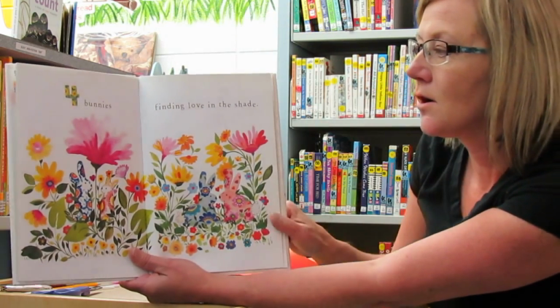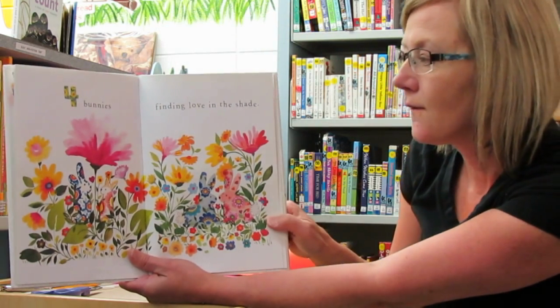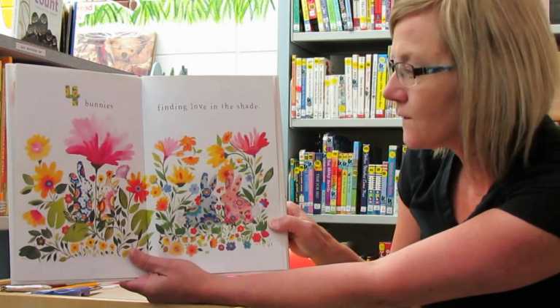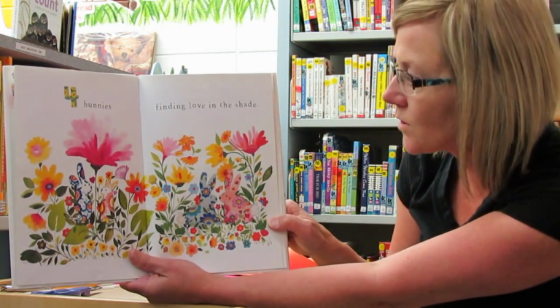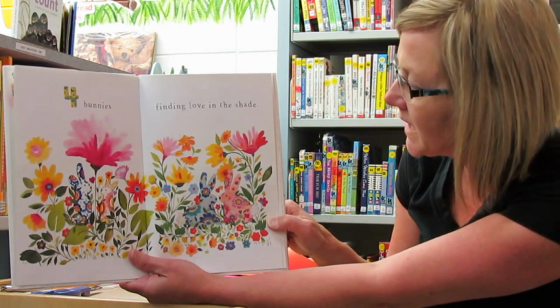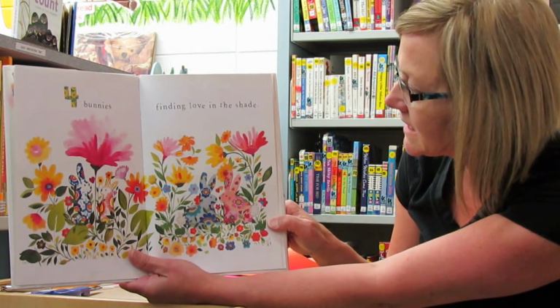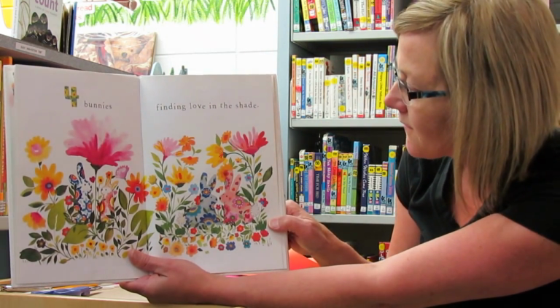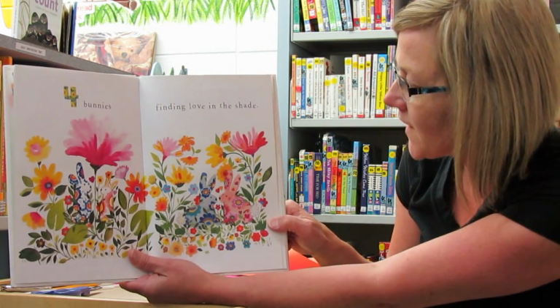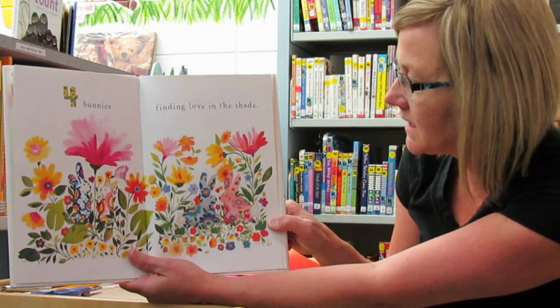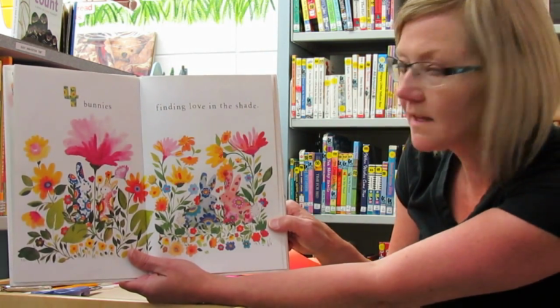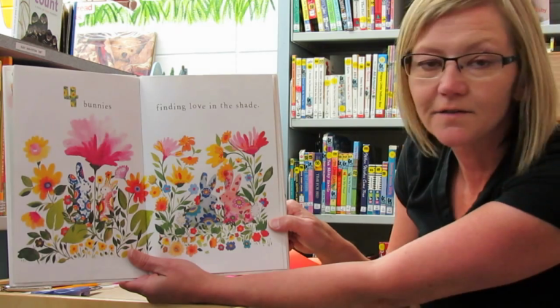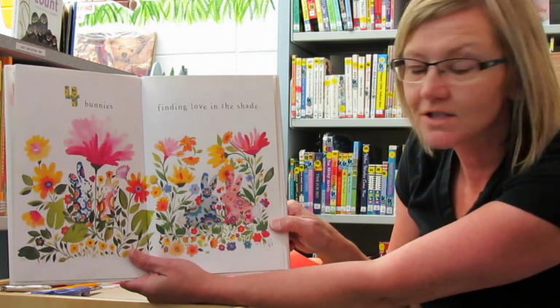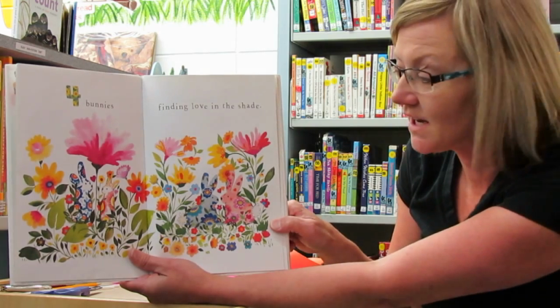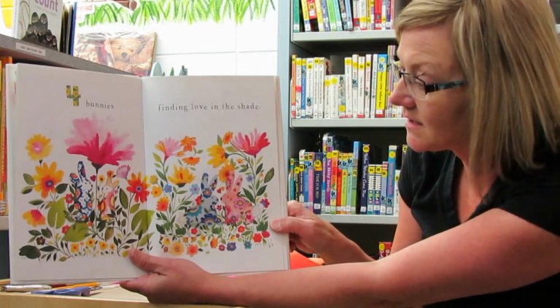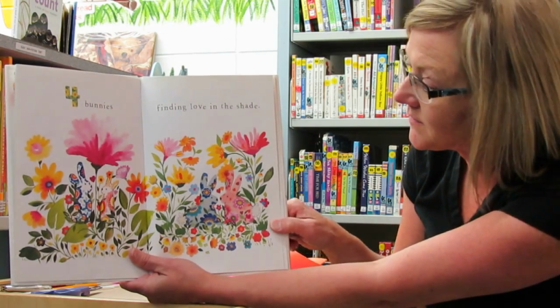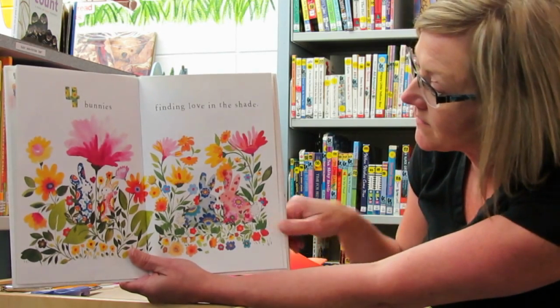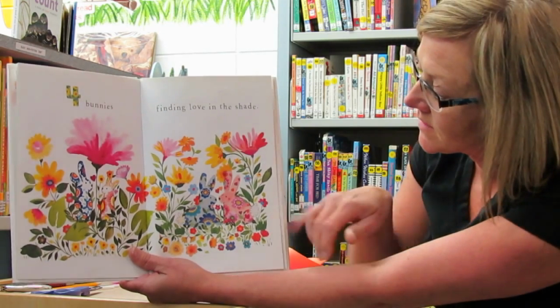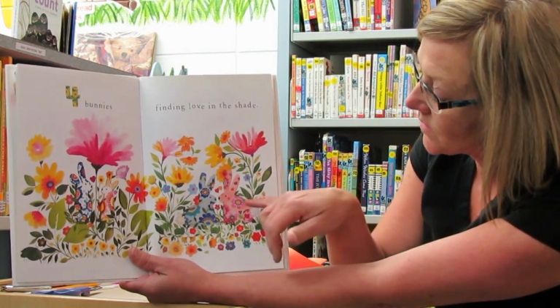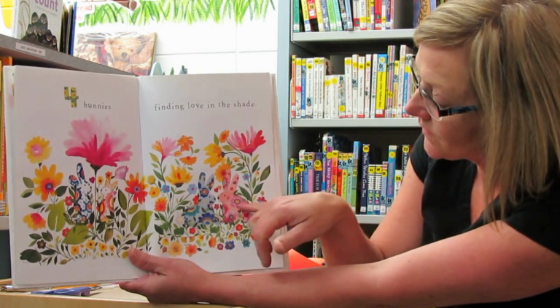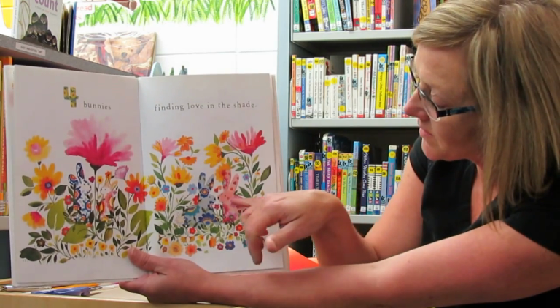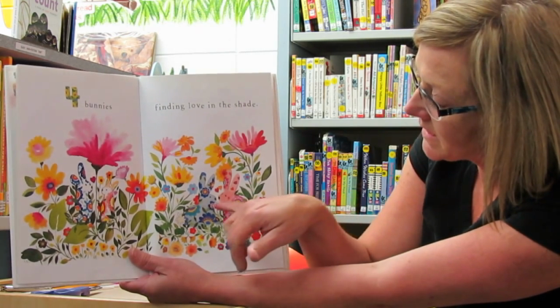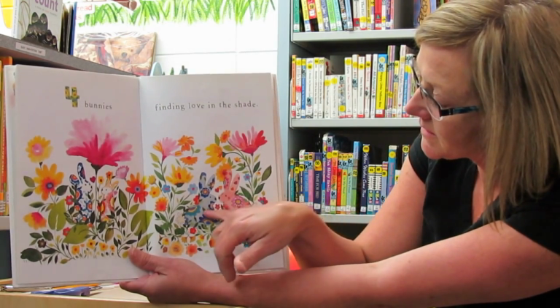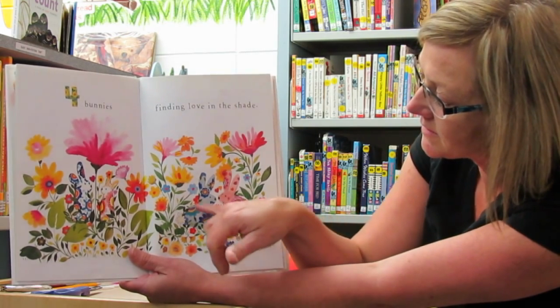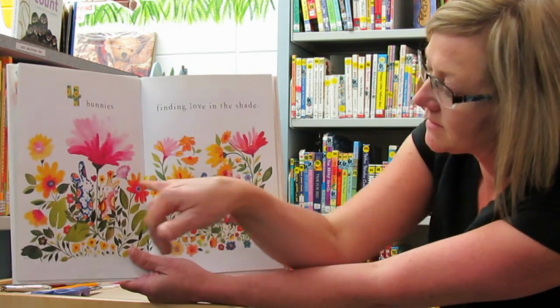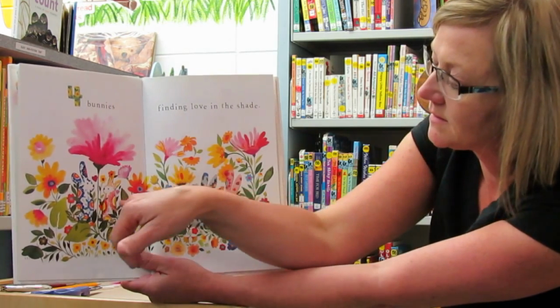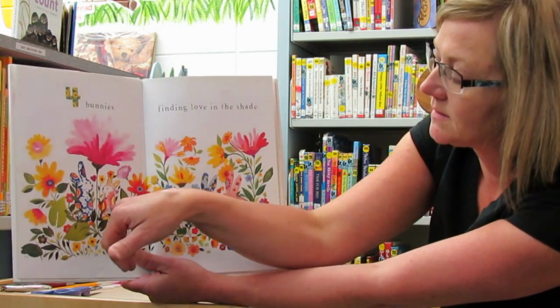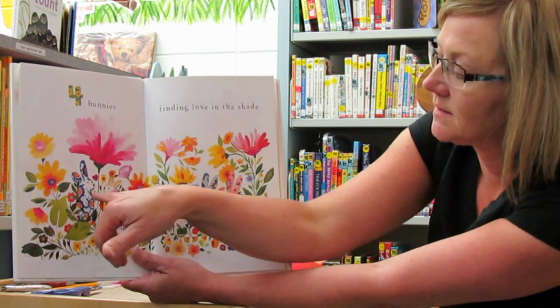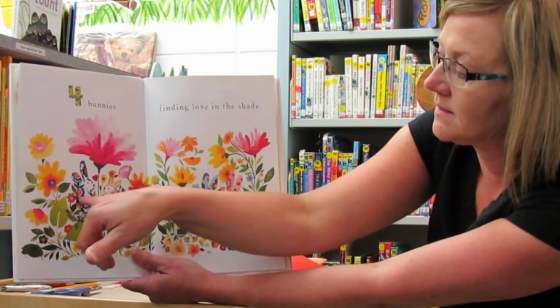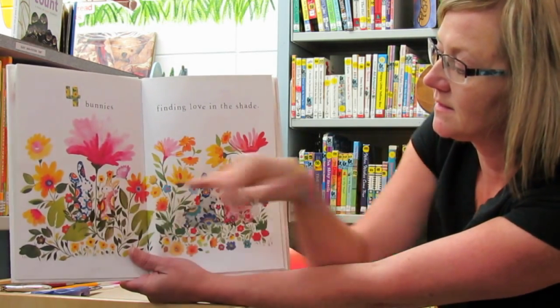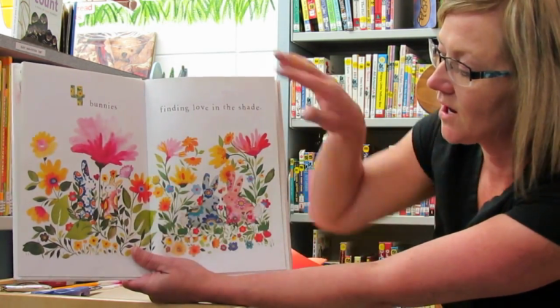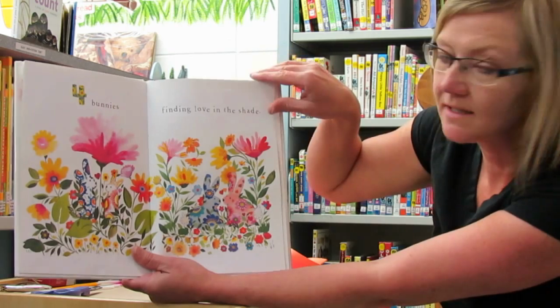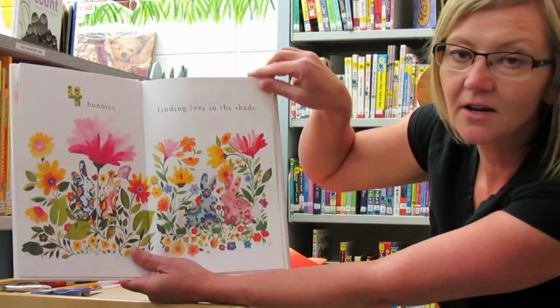Four bunnies finding love in the shade. So can you find the bunnies? They're hiding in there.